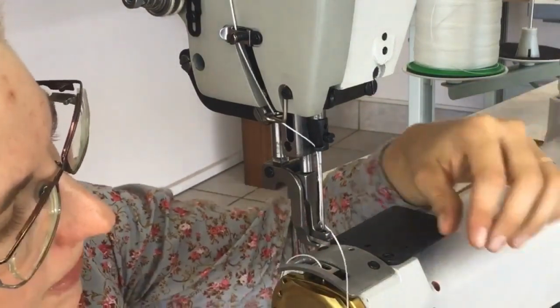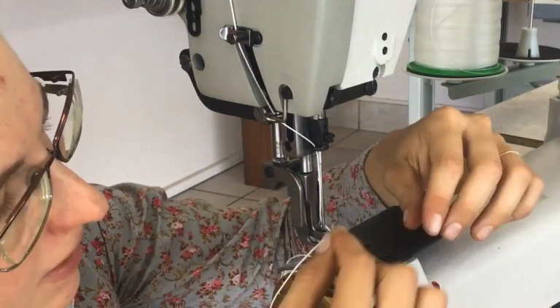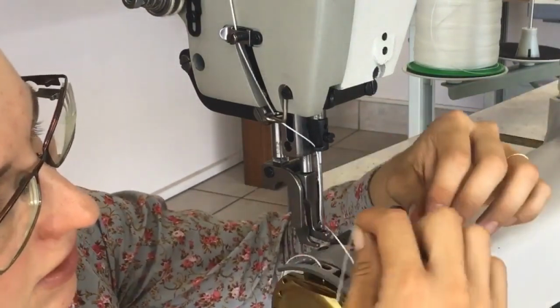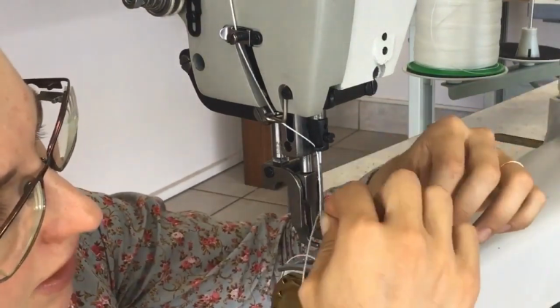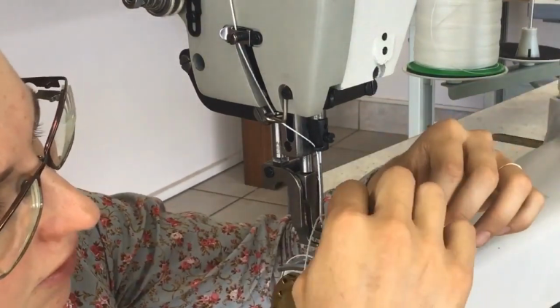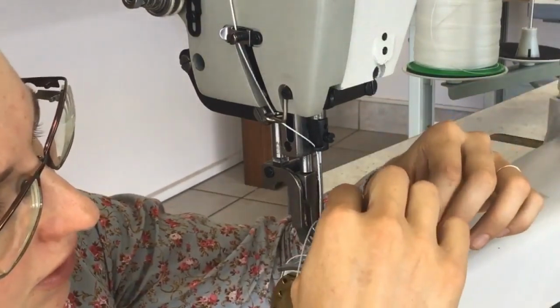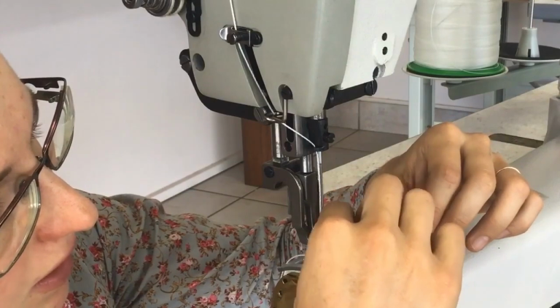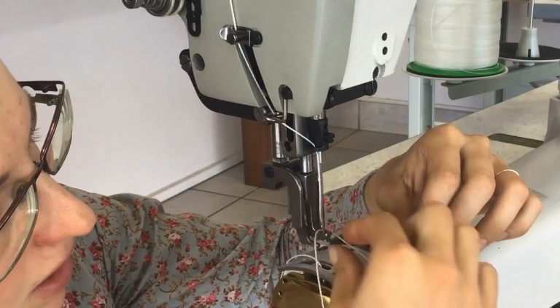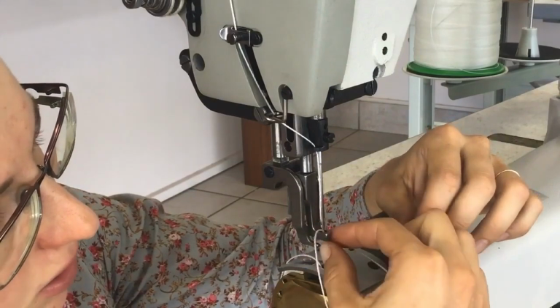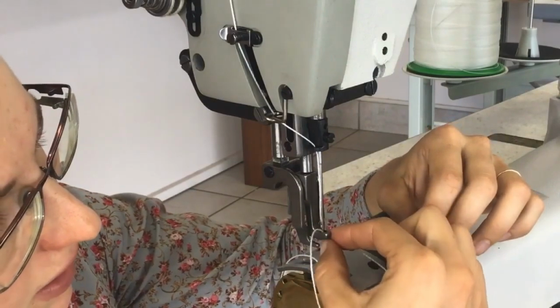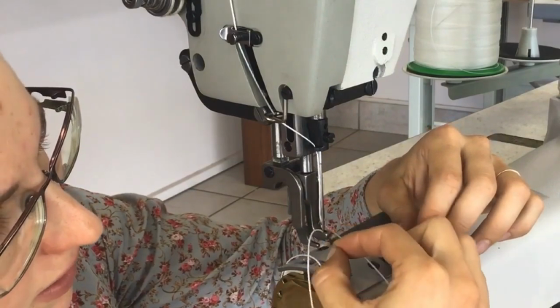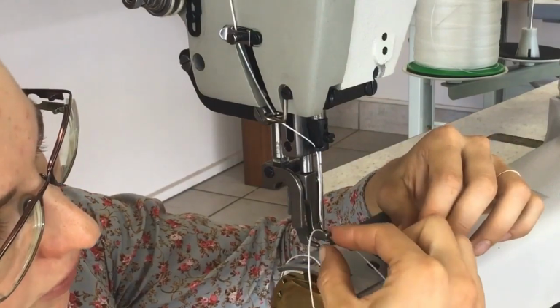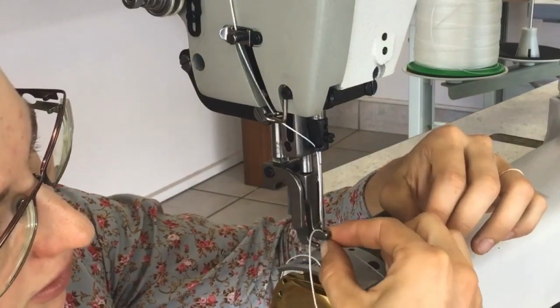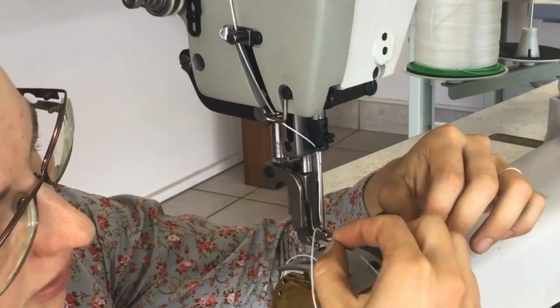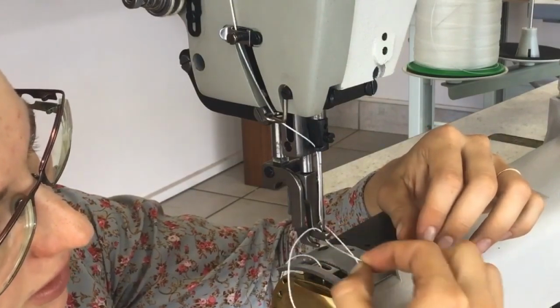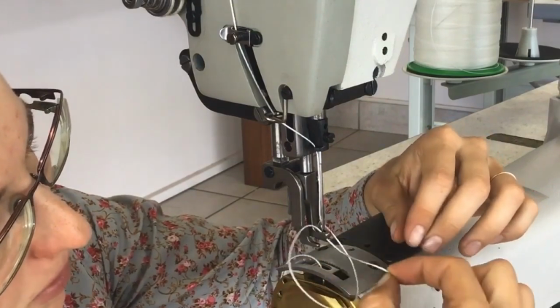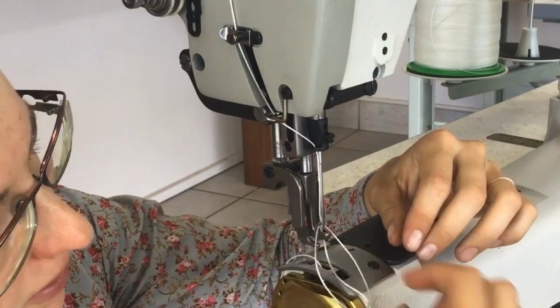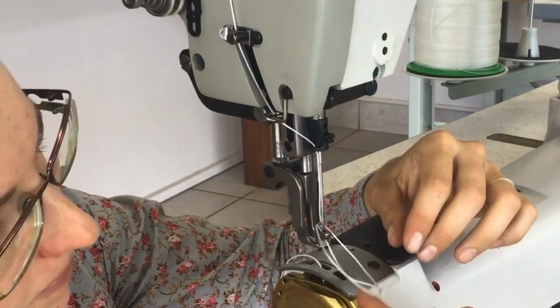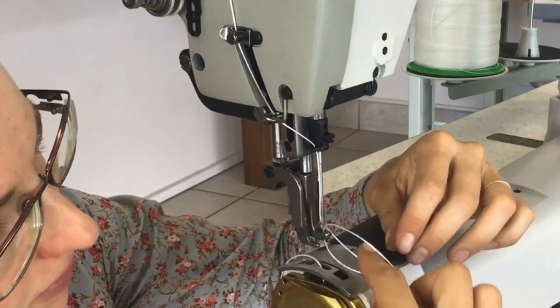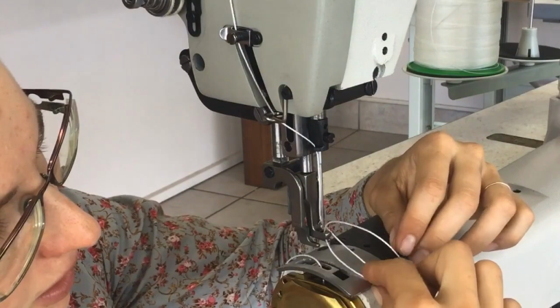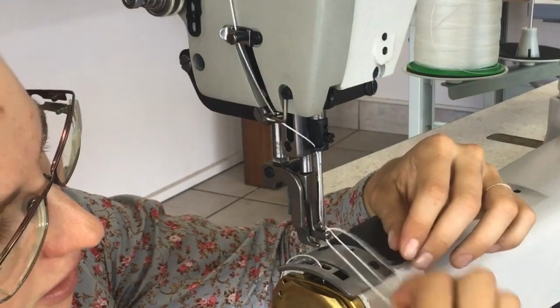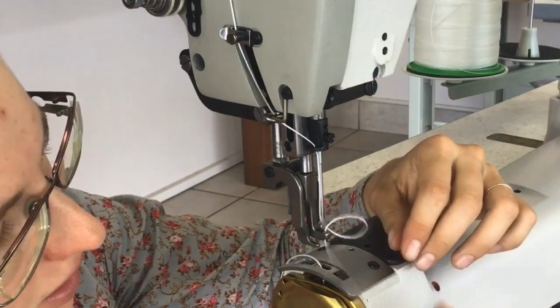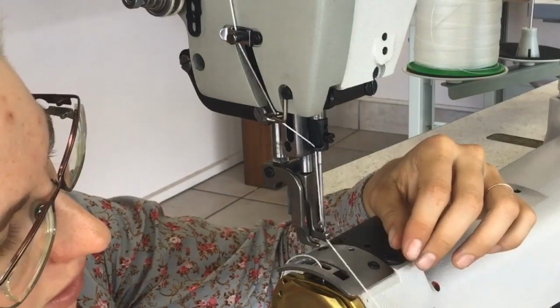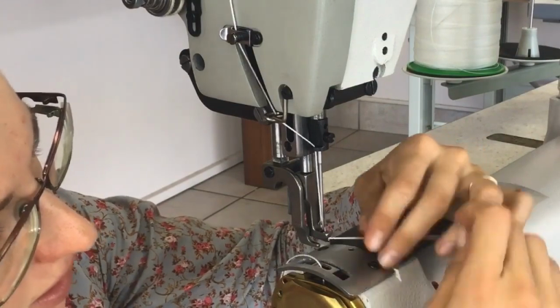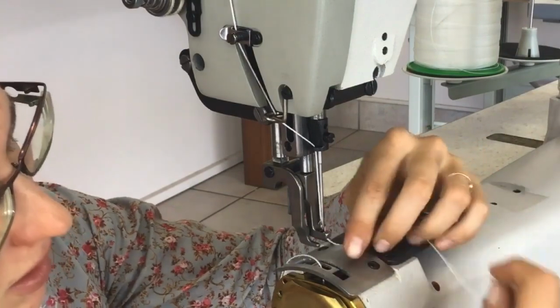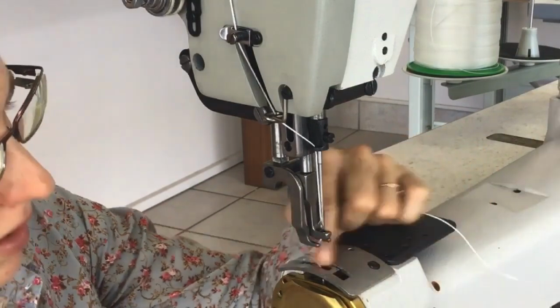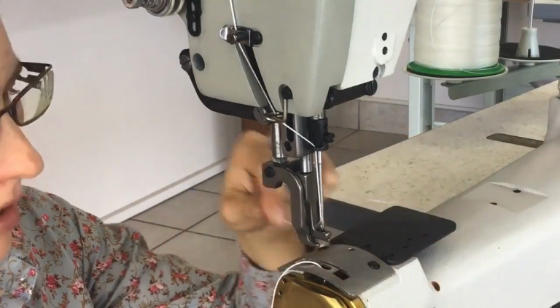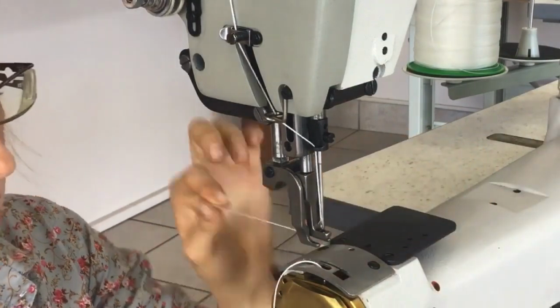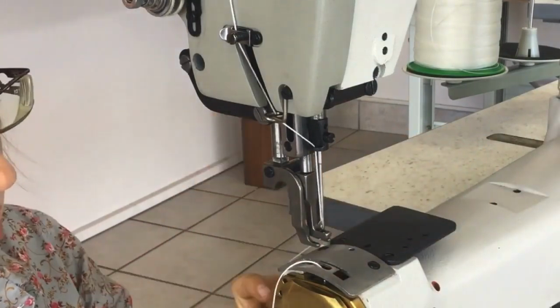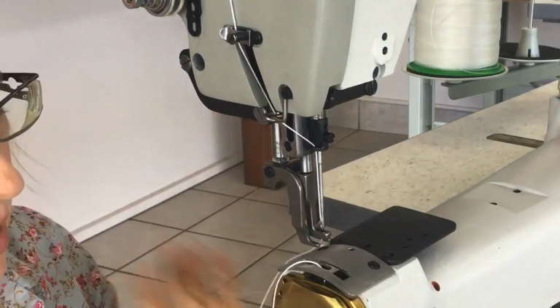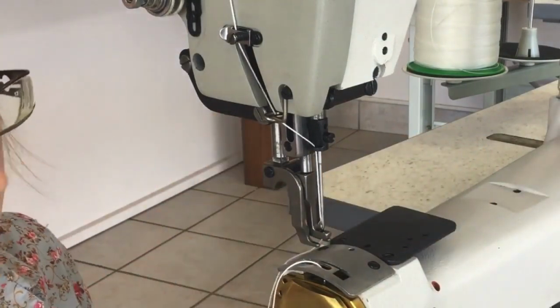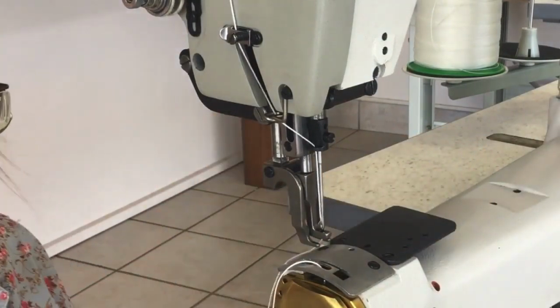Then you just need to get it through the hole in the needle foot, if it doesn't have an open front. All threaded.